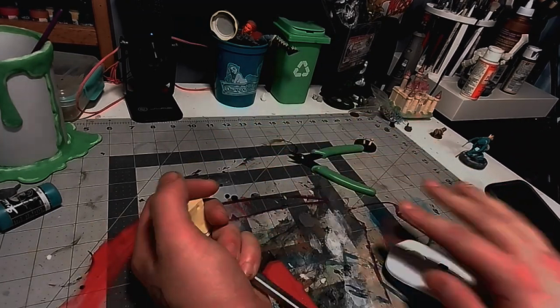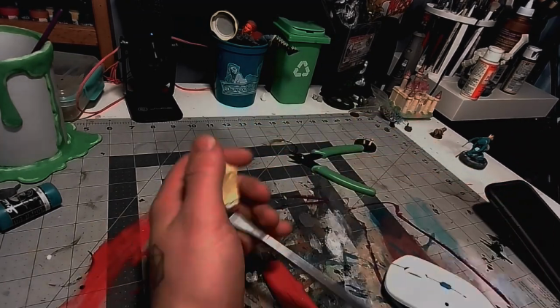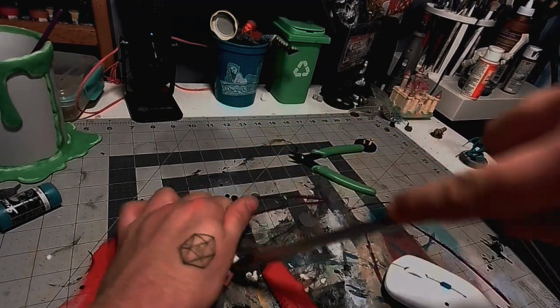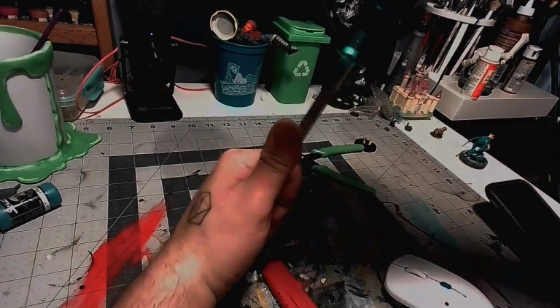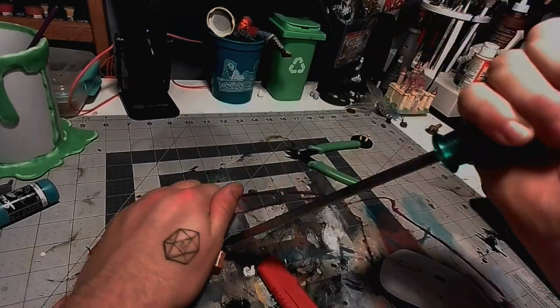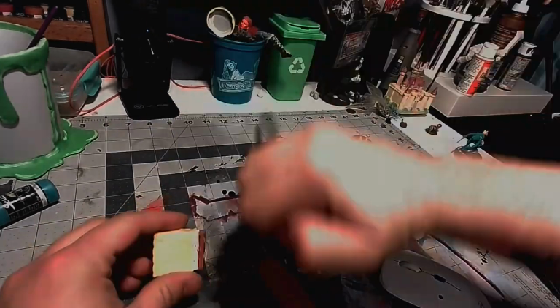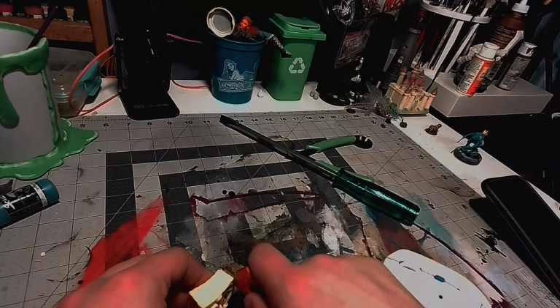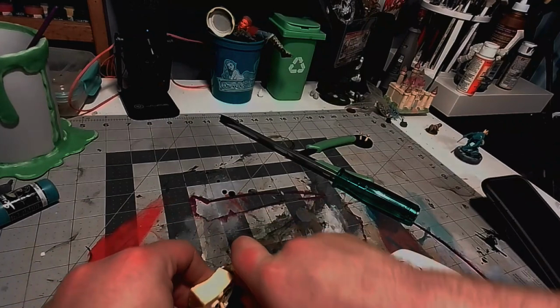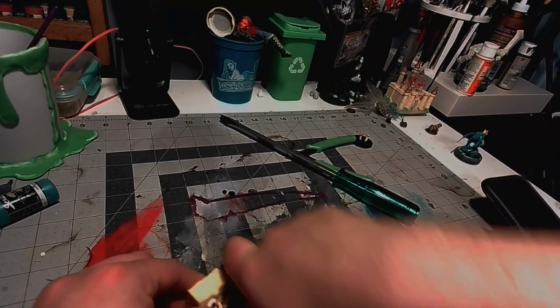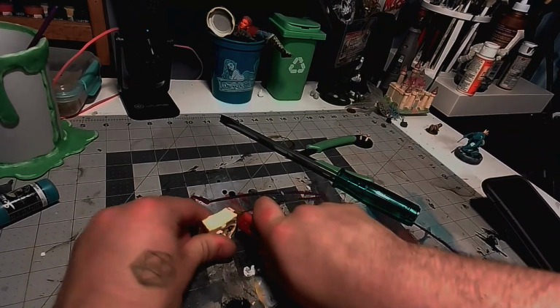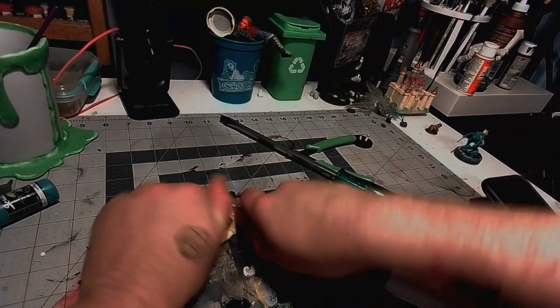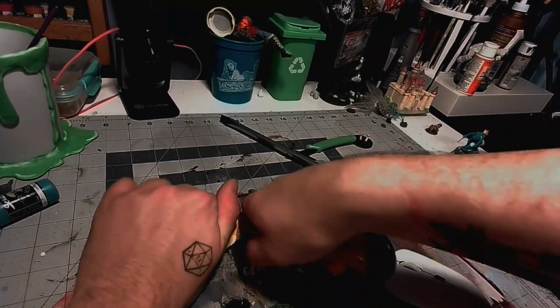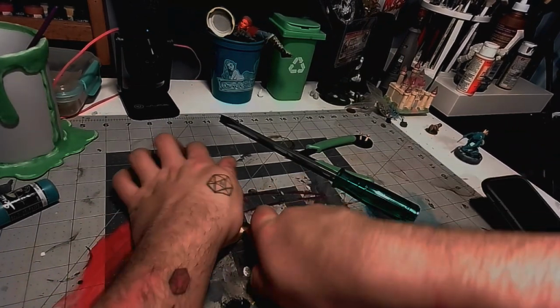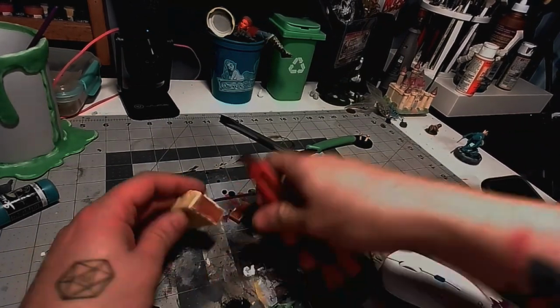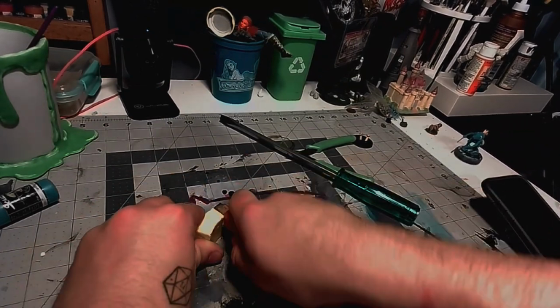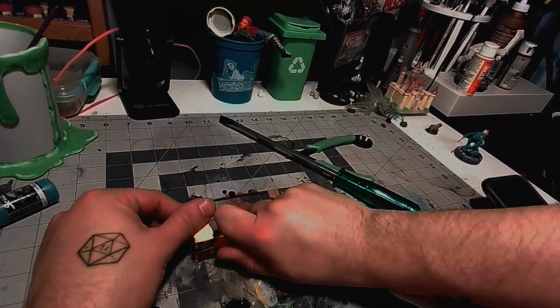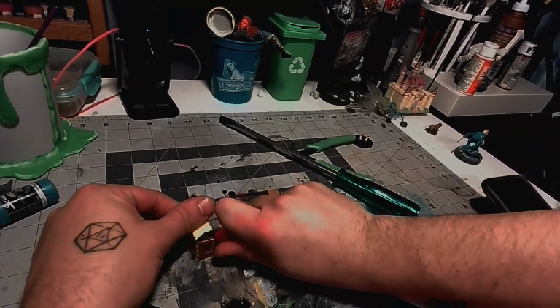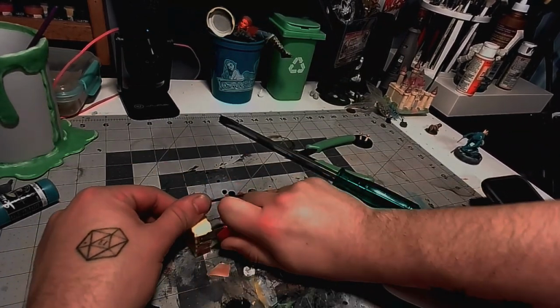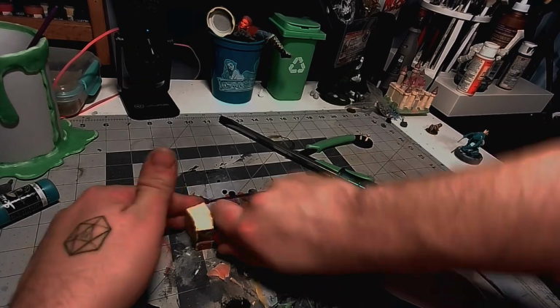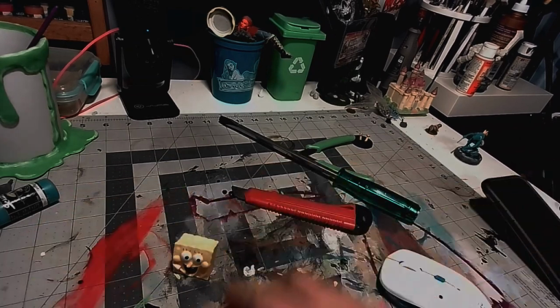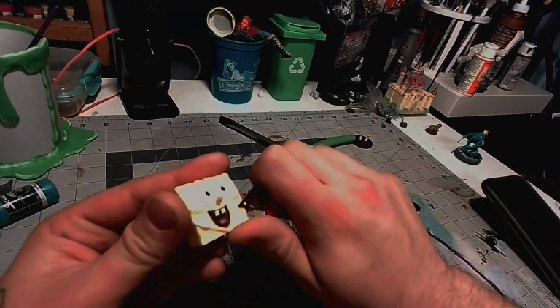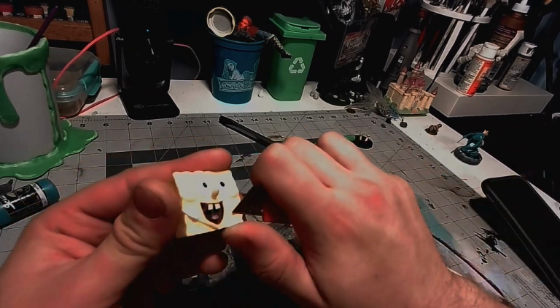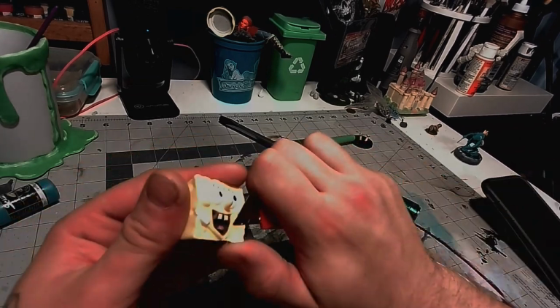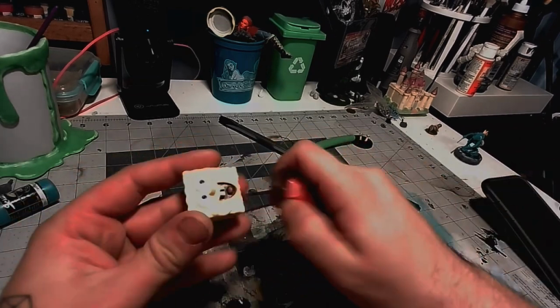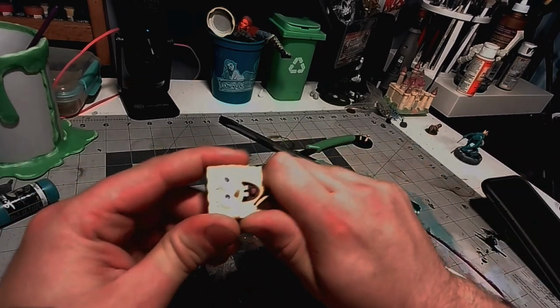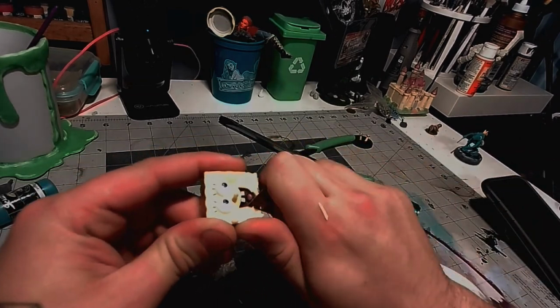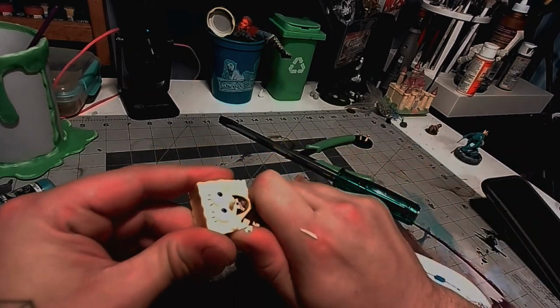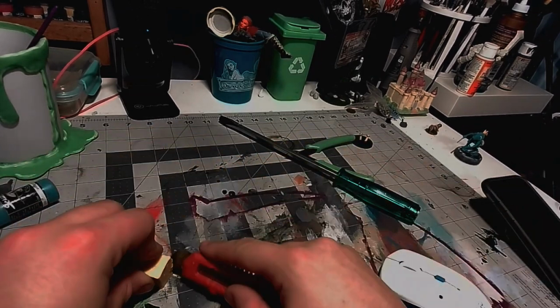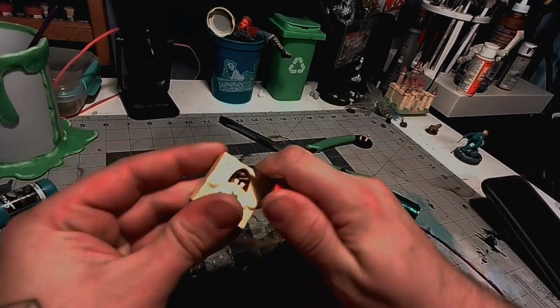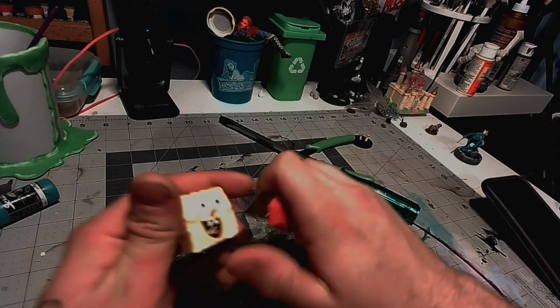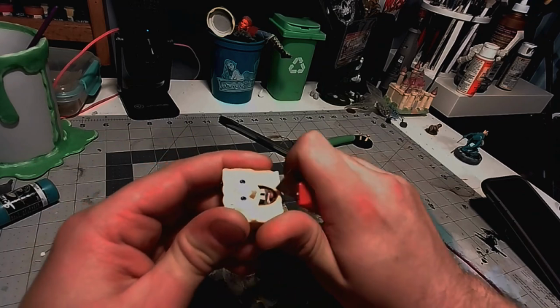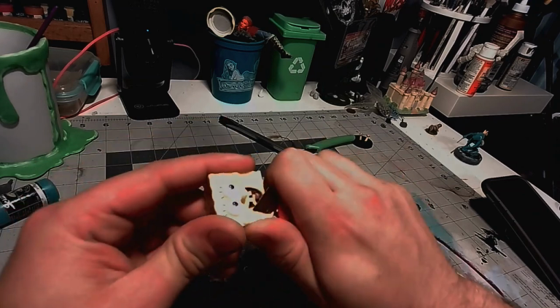Here I'm going to try to use a flat-headed screwdriver to pry SpongeBob's pants off, which is a really weird thing to say. But that was what I was trying to do. I eventually gave up and just used the box cutter and it worked great.